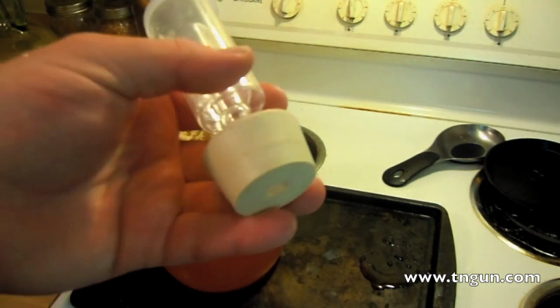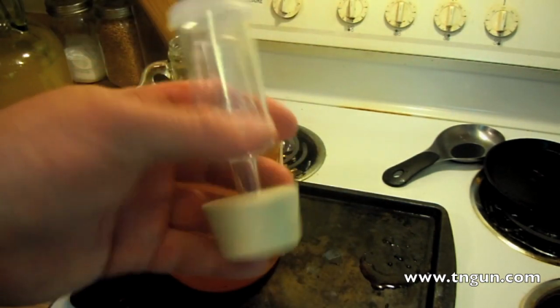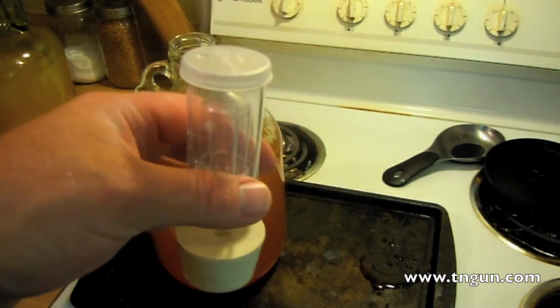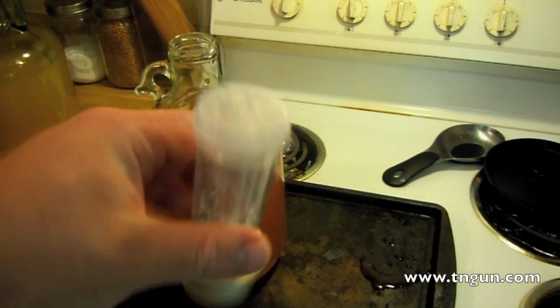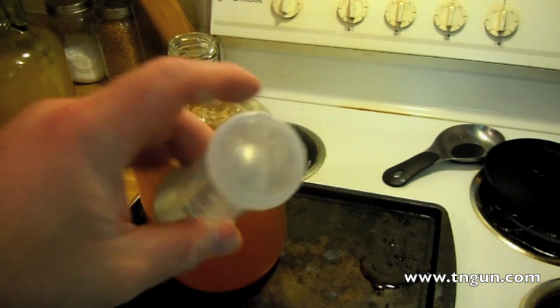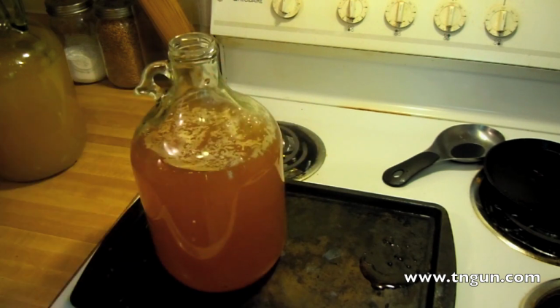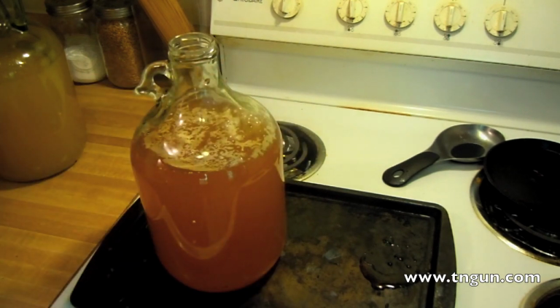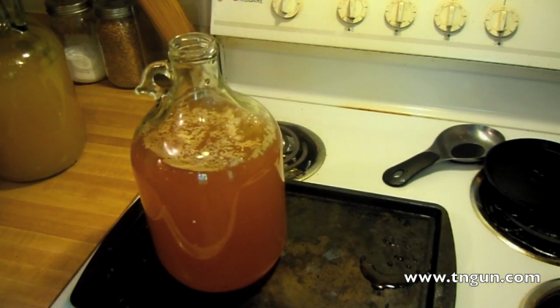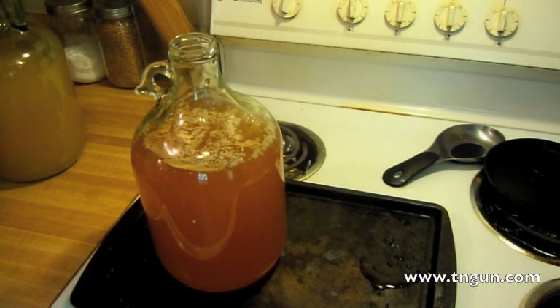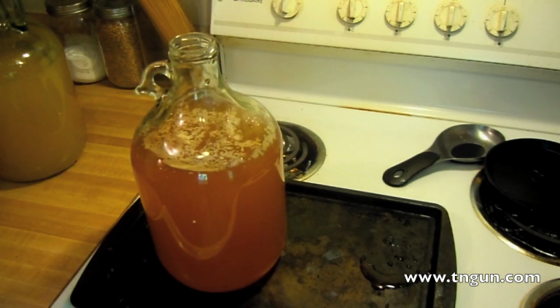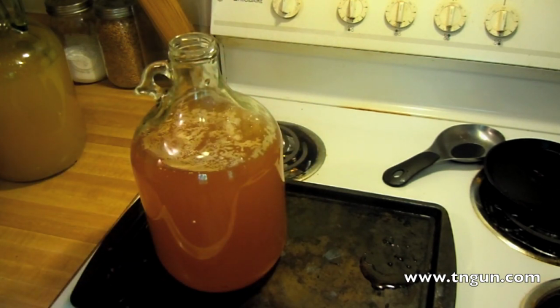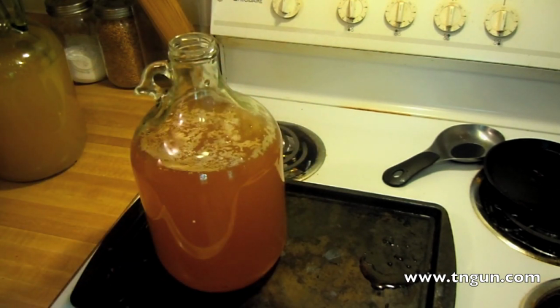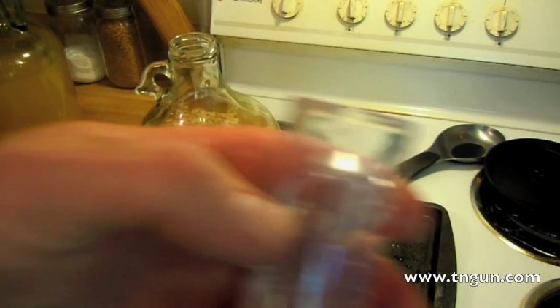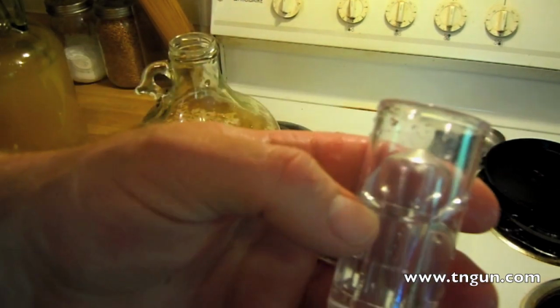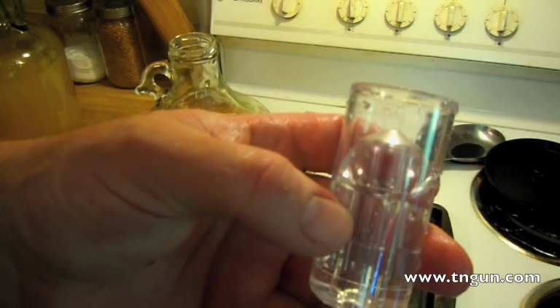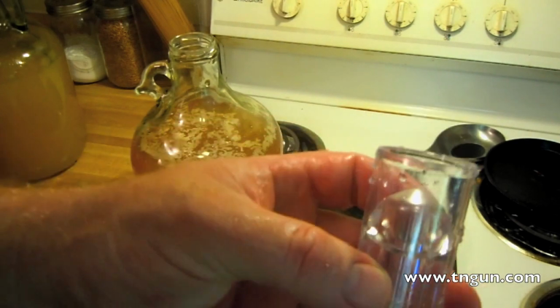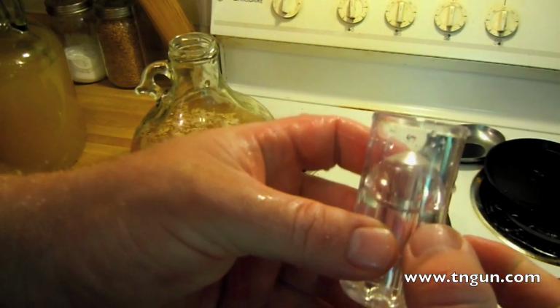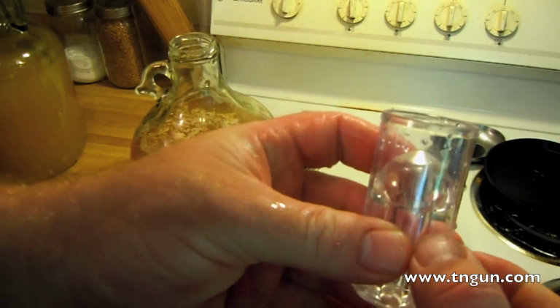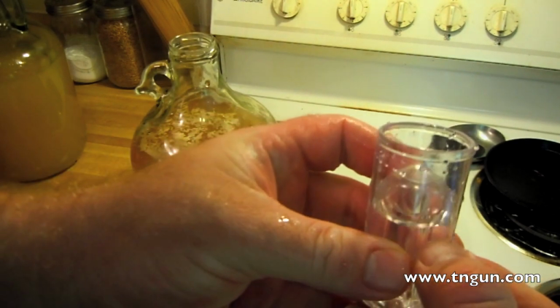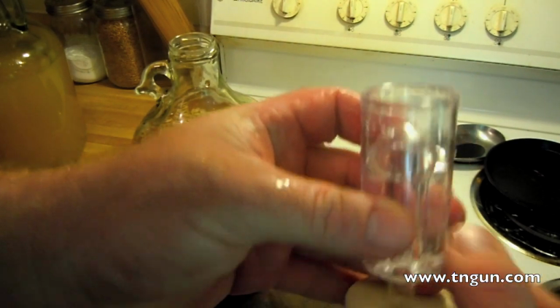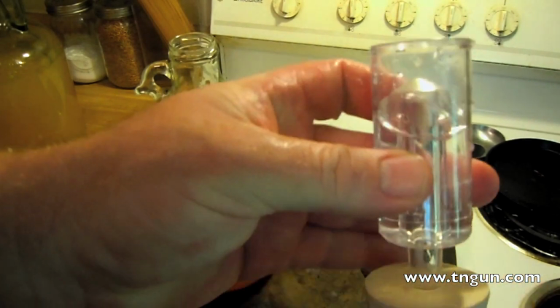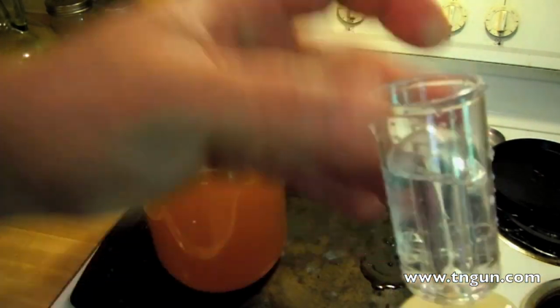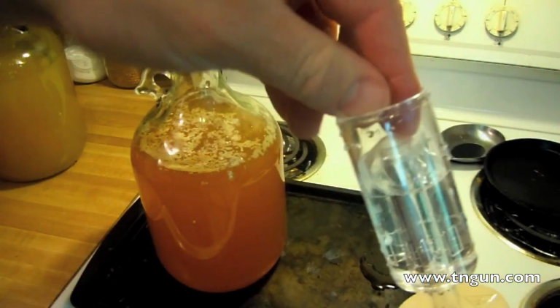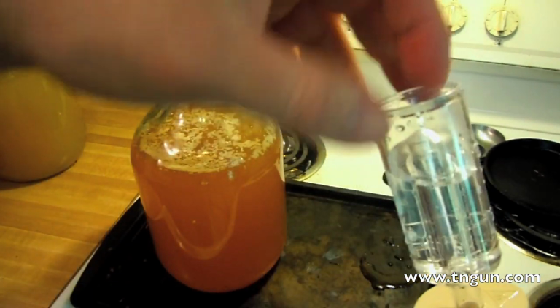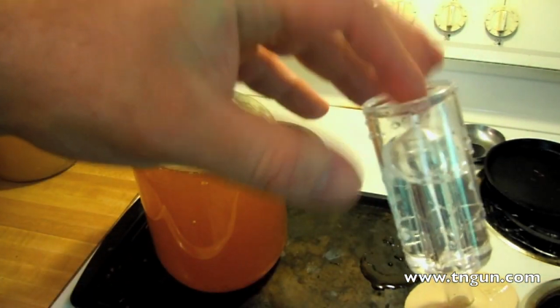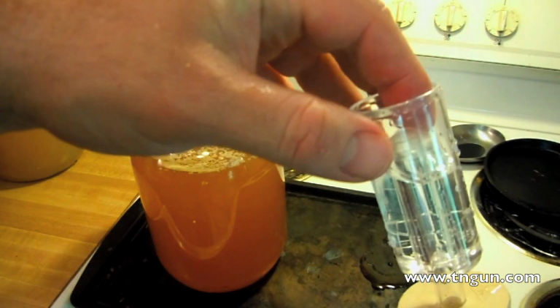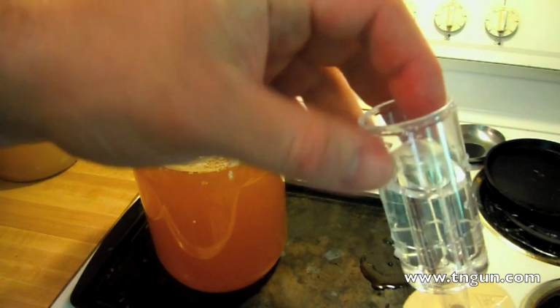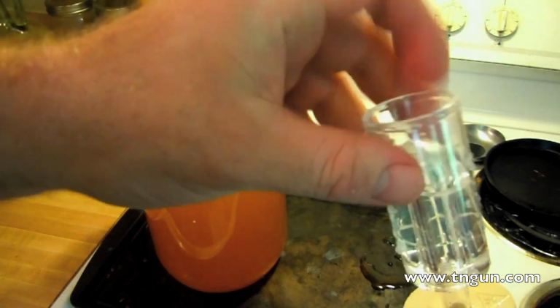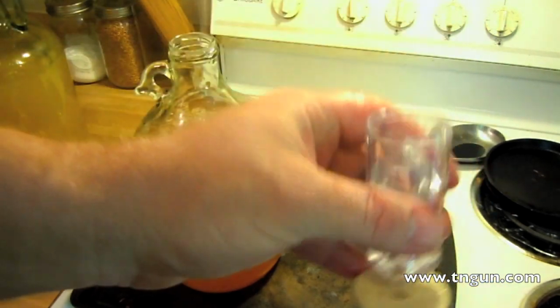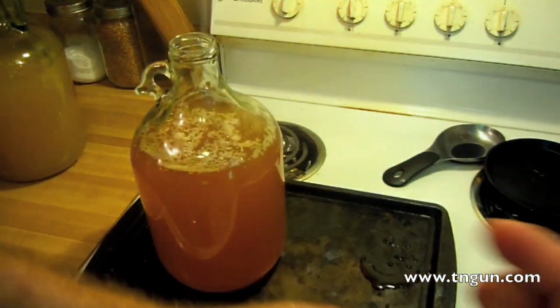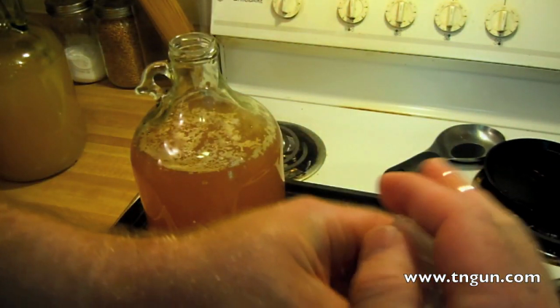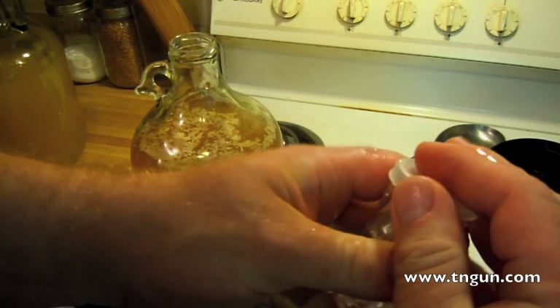I've got a bung and an airlock — a two-piece airlock. There's a little line — I don't know if you can see it — that you fill the water up to, and that lets this thing lift up to let the carbon dioxide out.